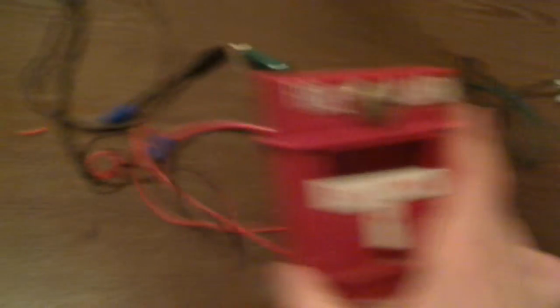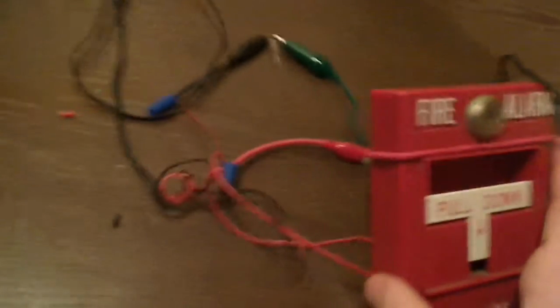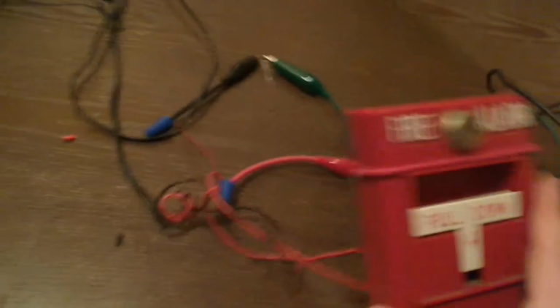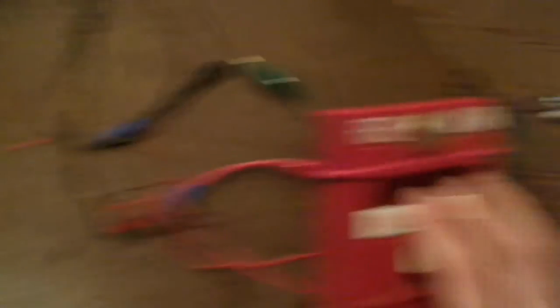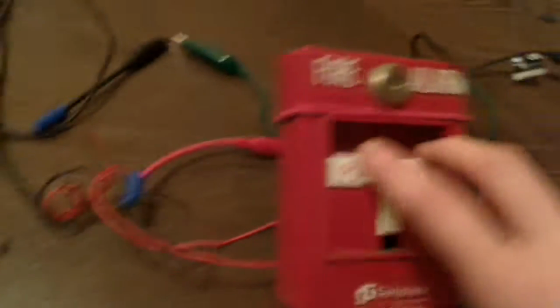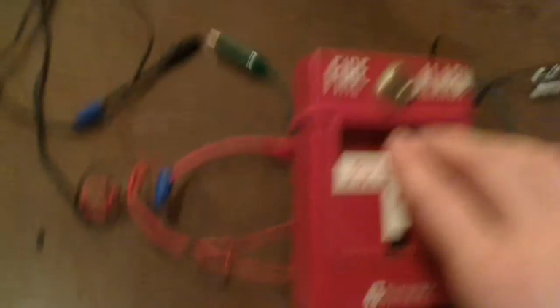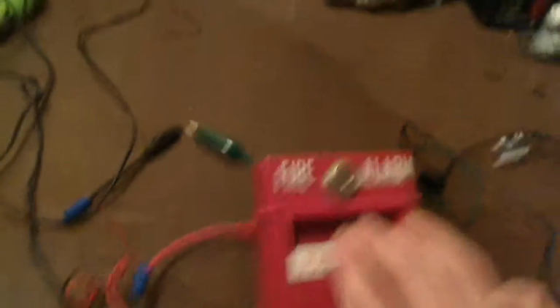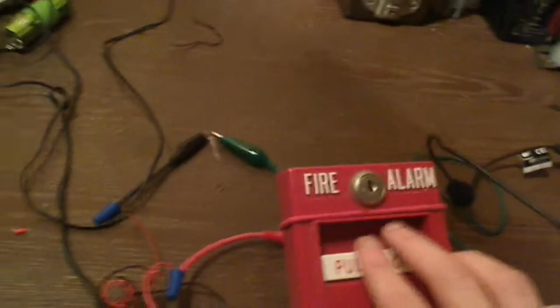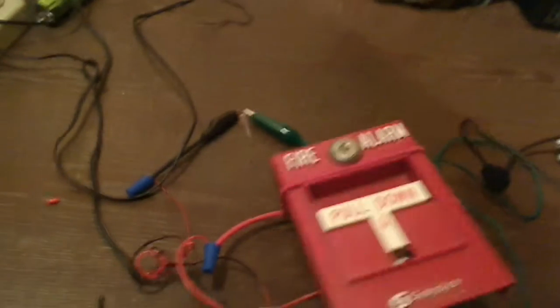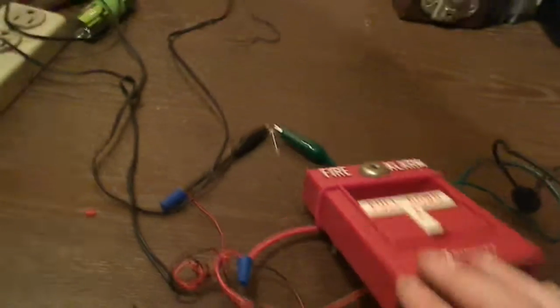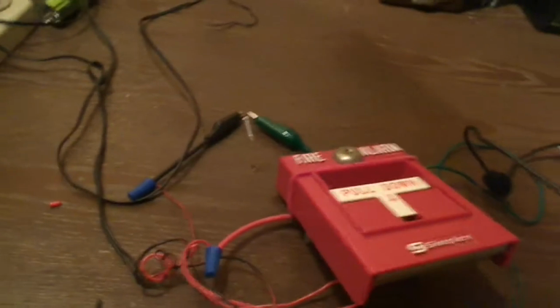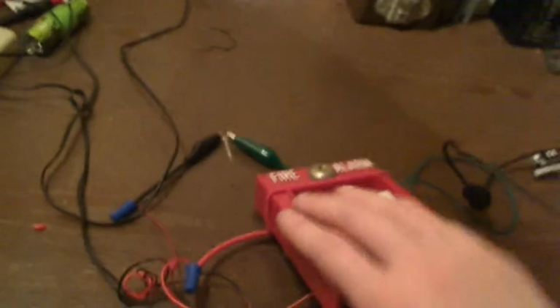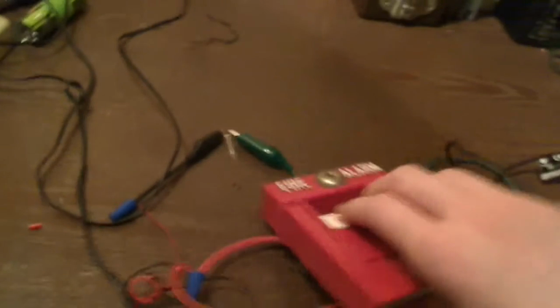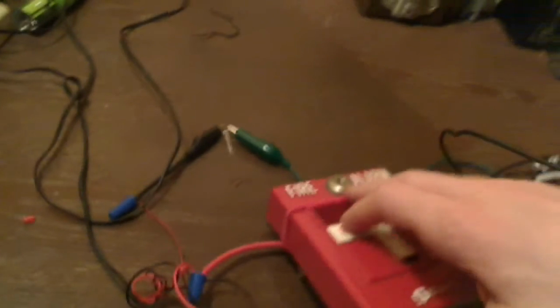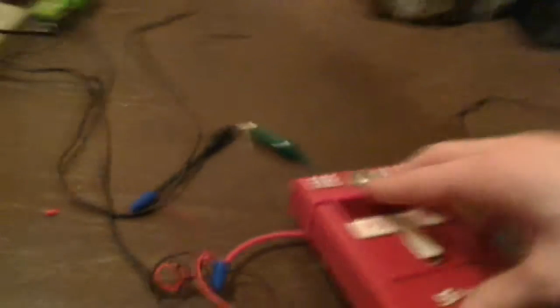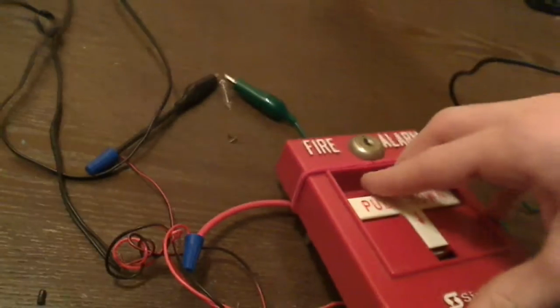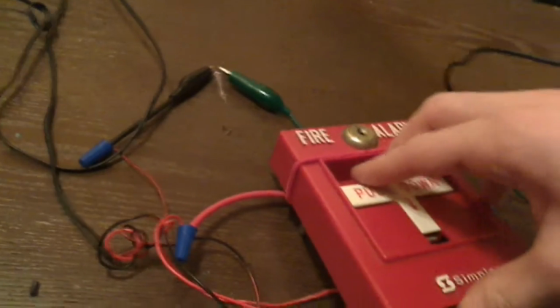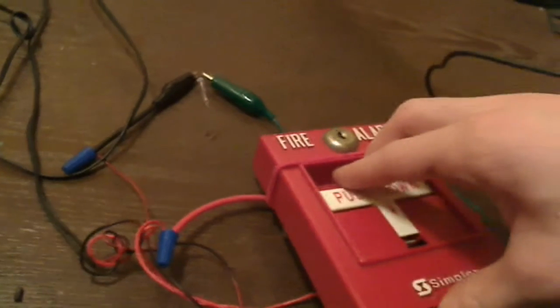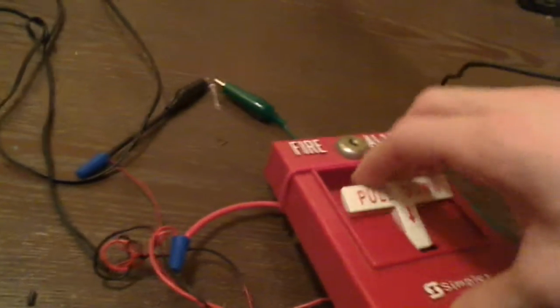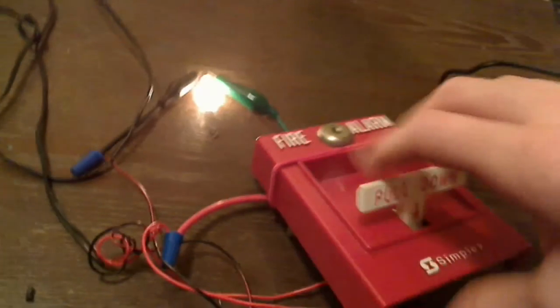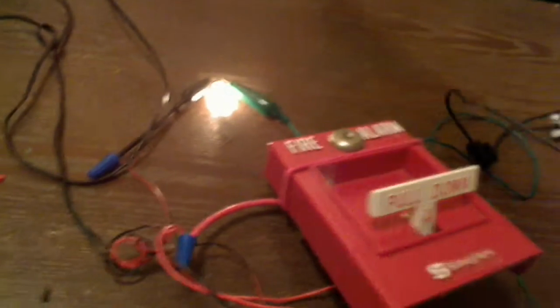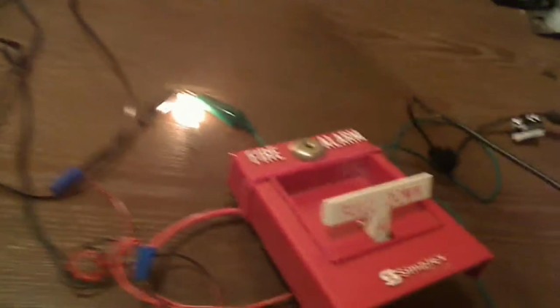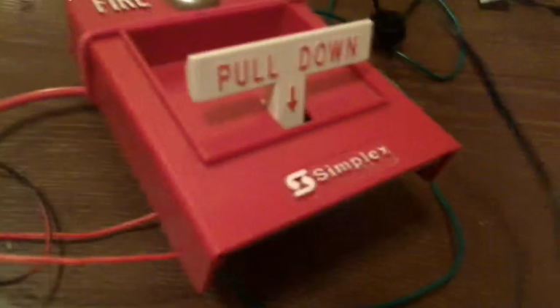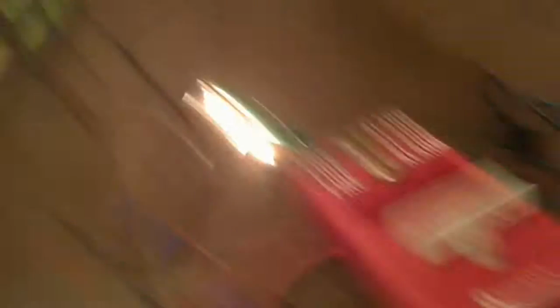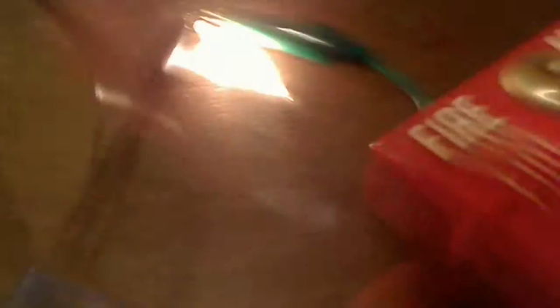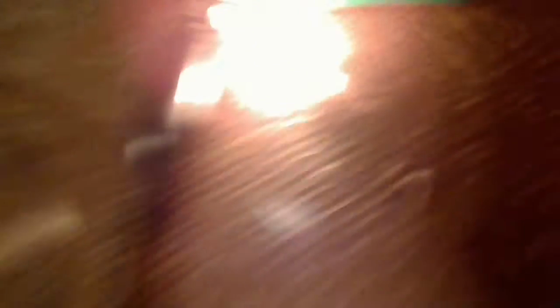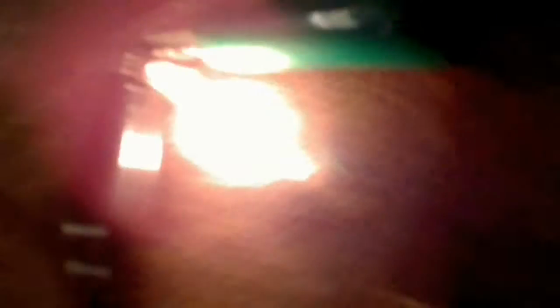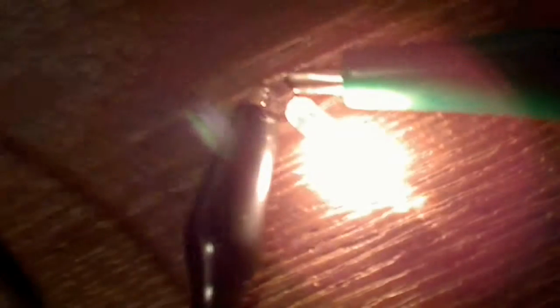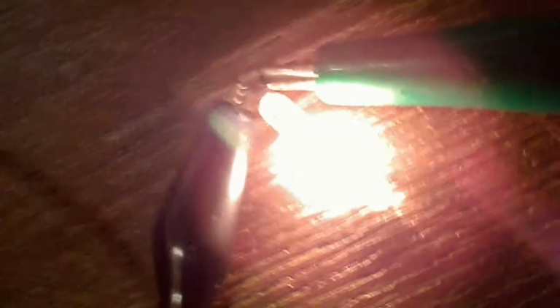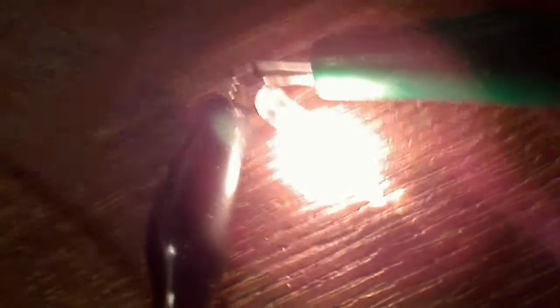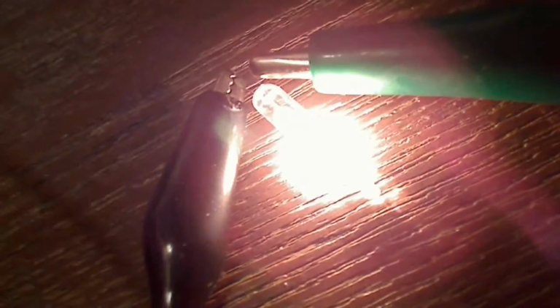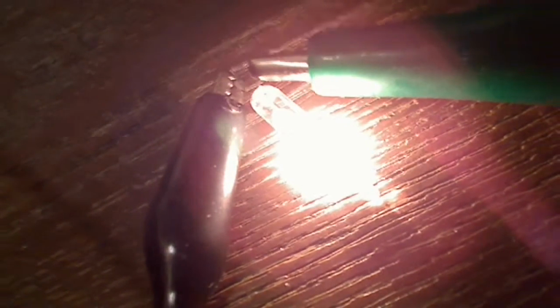So as you might expect, when I pull this pull station, that light will light up. So here we go — 3, 2, 1. As you can see, I have completed the circuit and the electrical current is now flowing through the pull station.